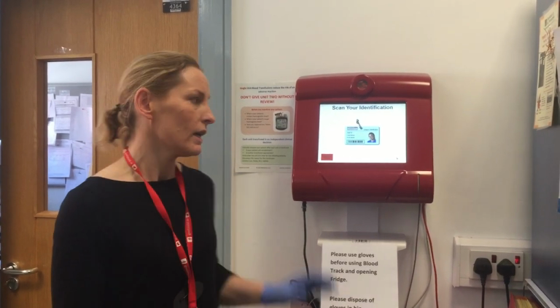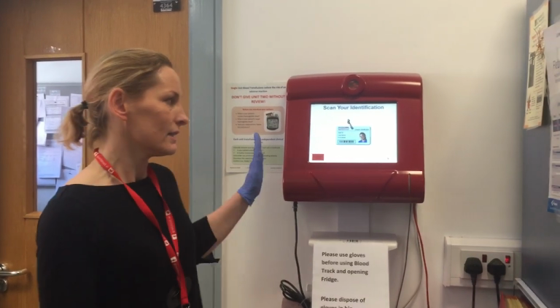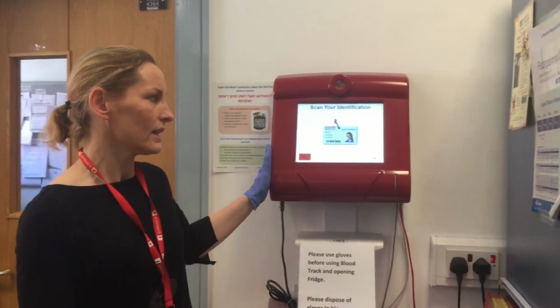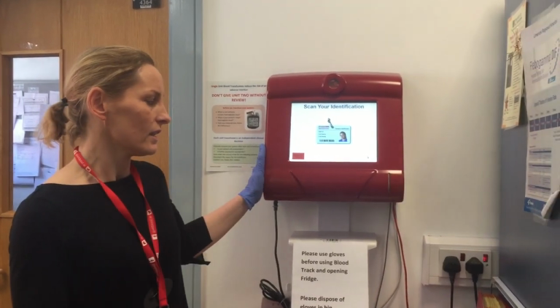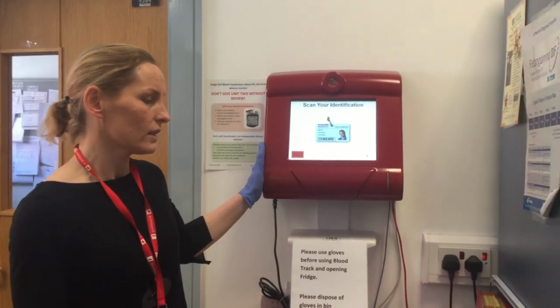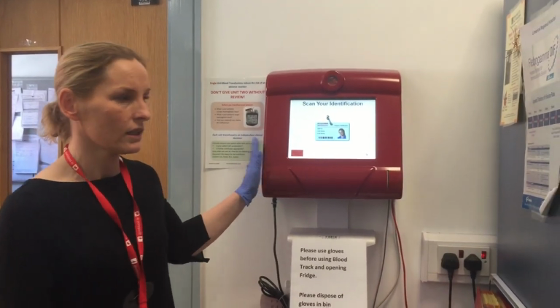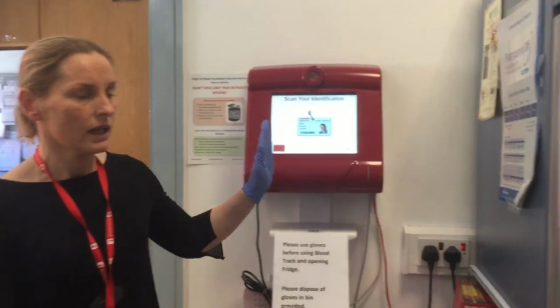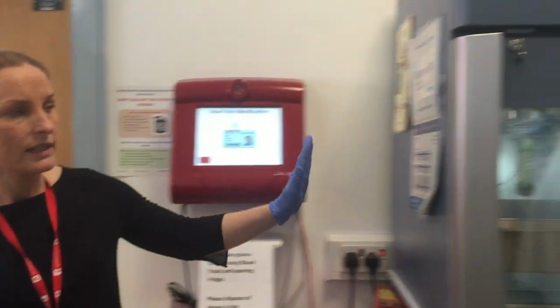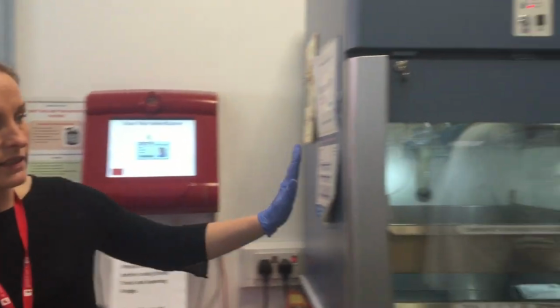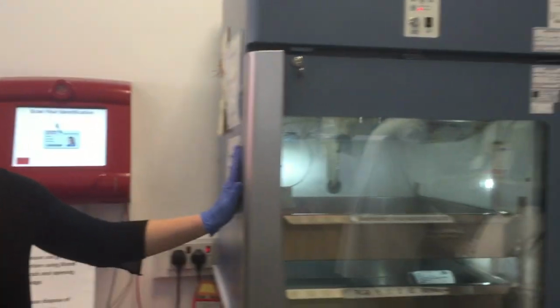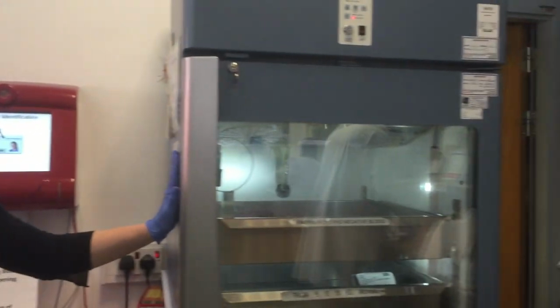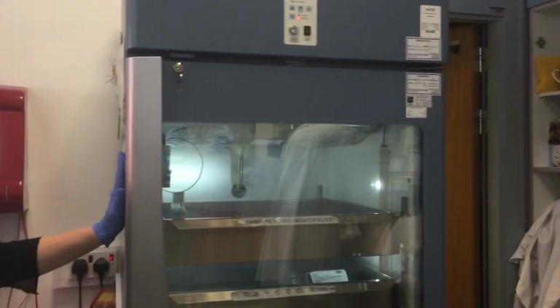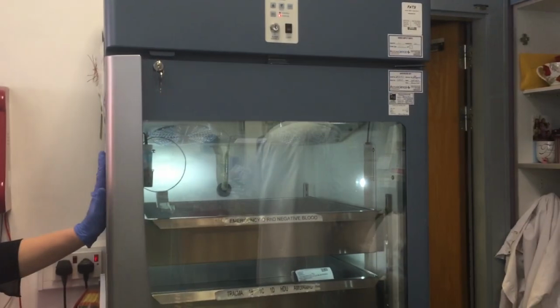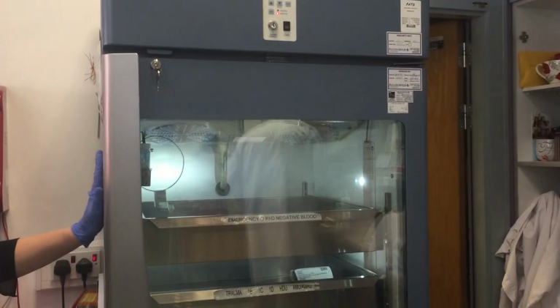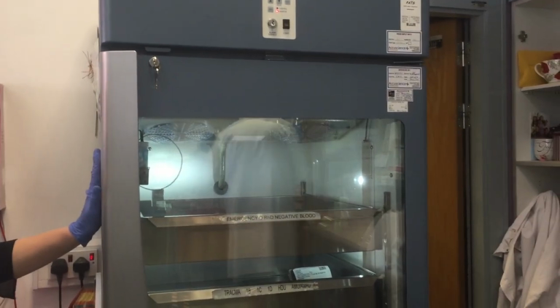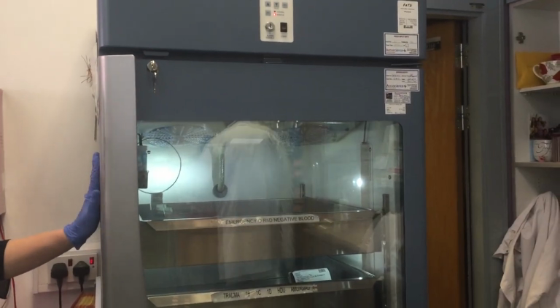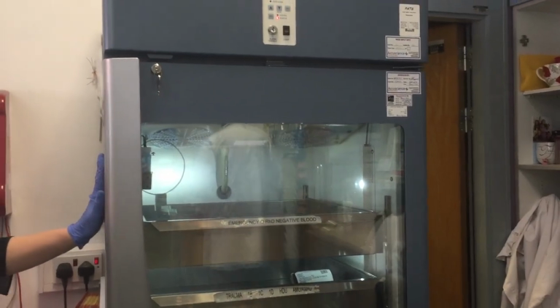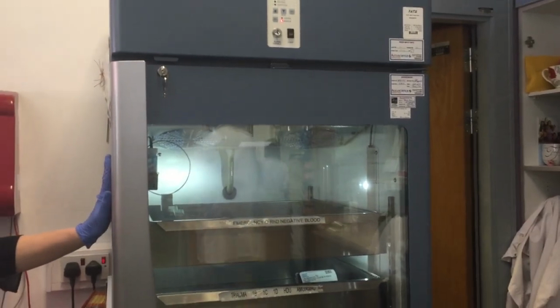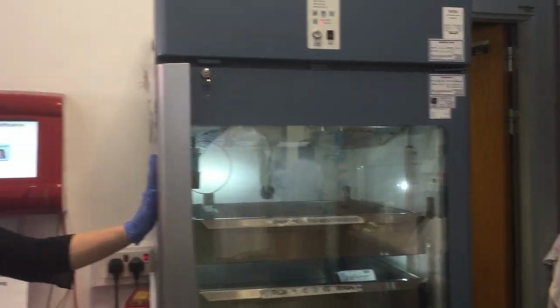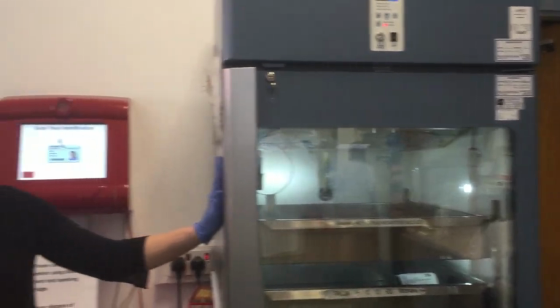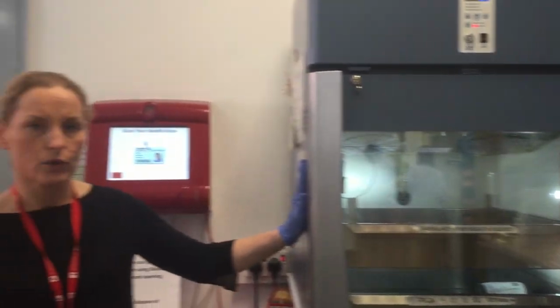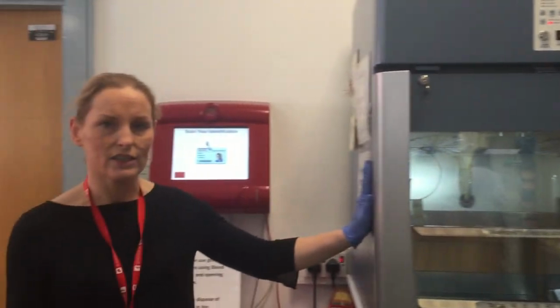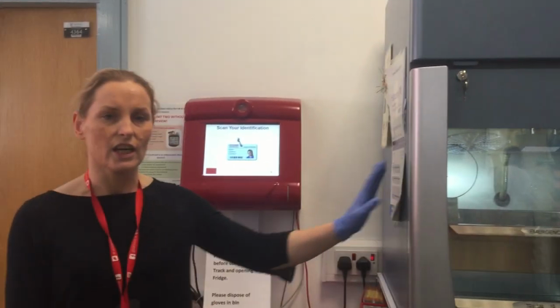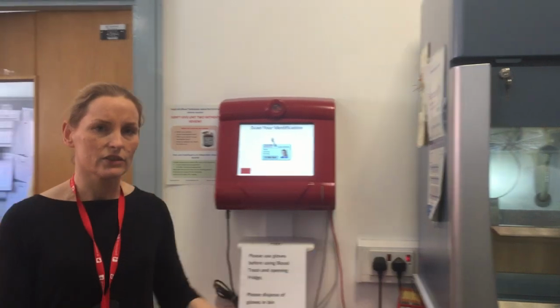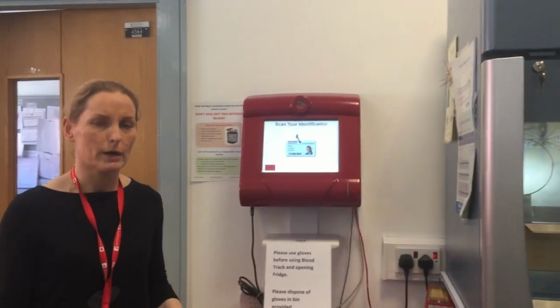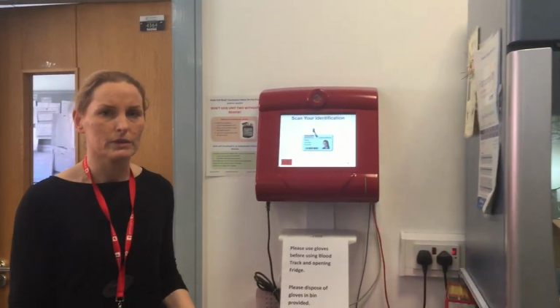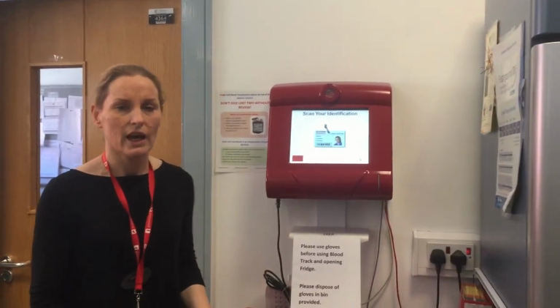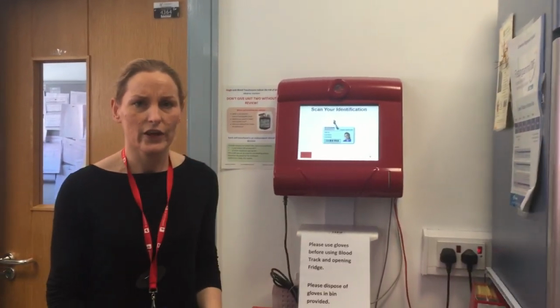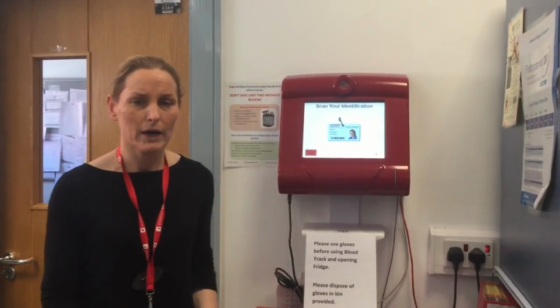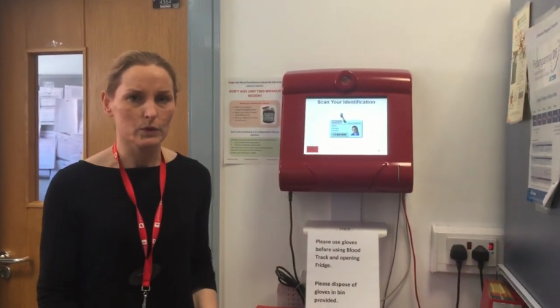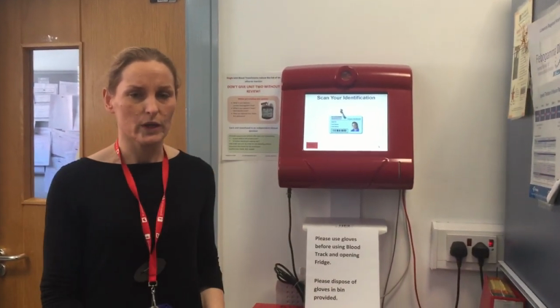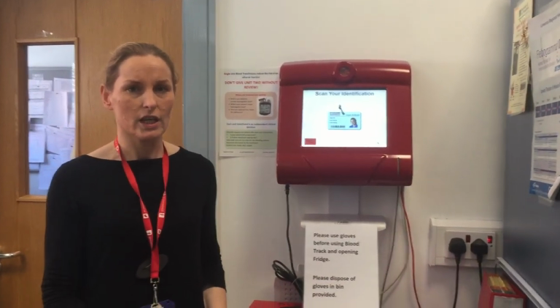This is the kiosk and this is the fridge. There is also a kiosk and a fridge located in the ICU department and theatre departments within UHL.